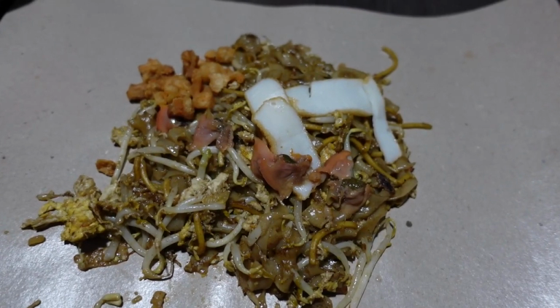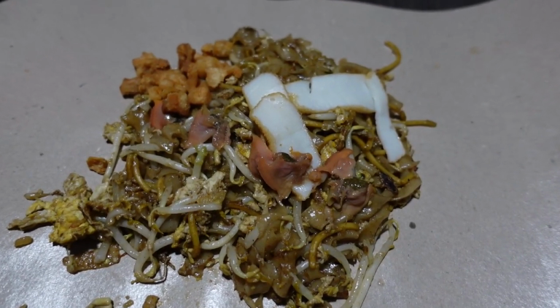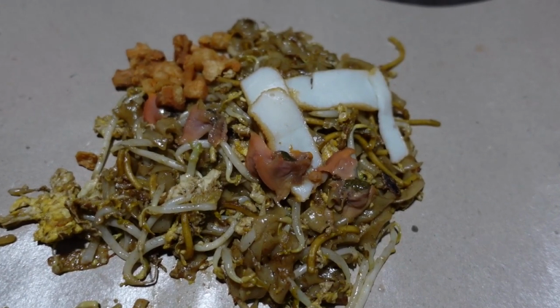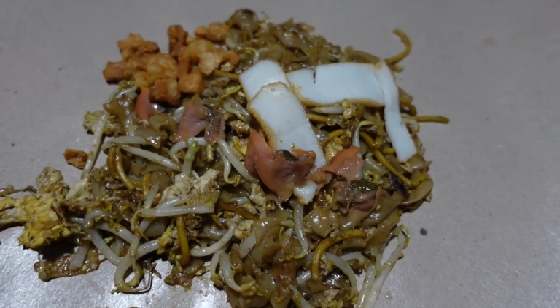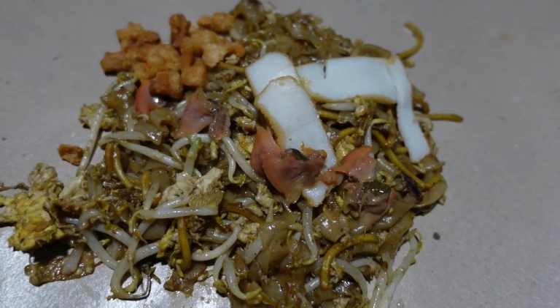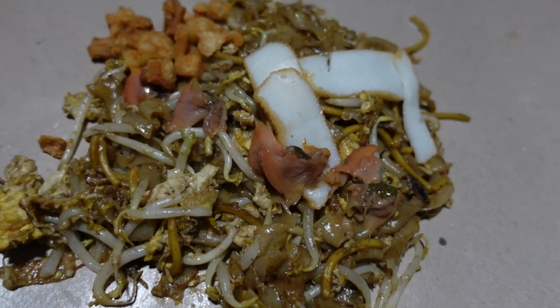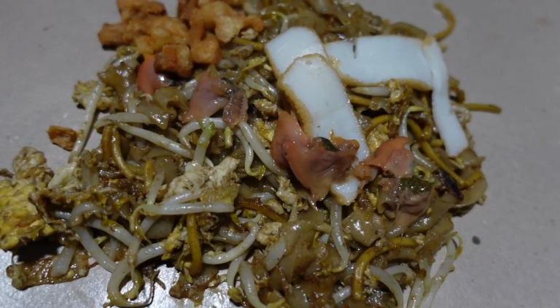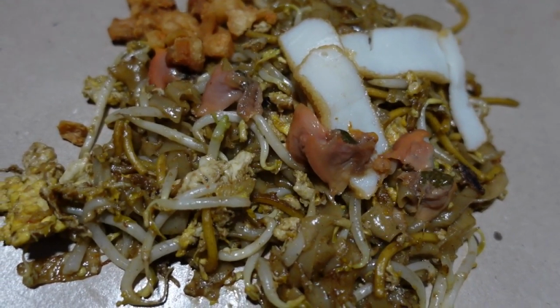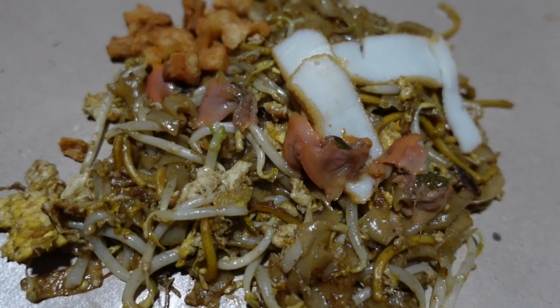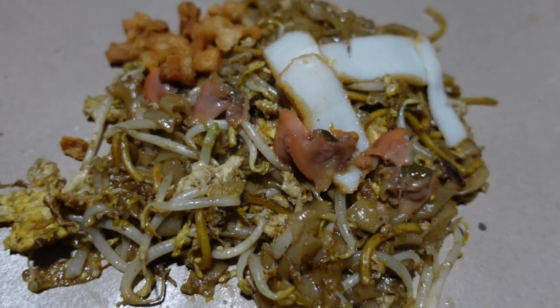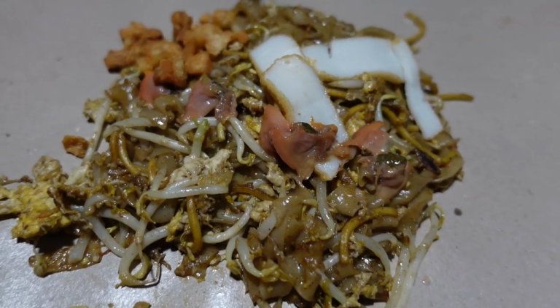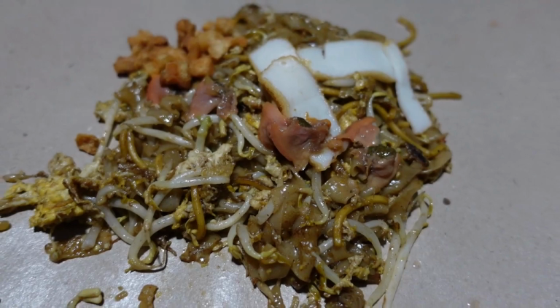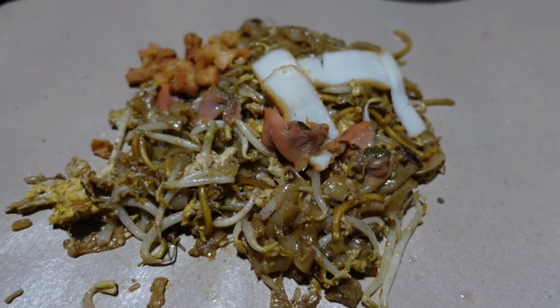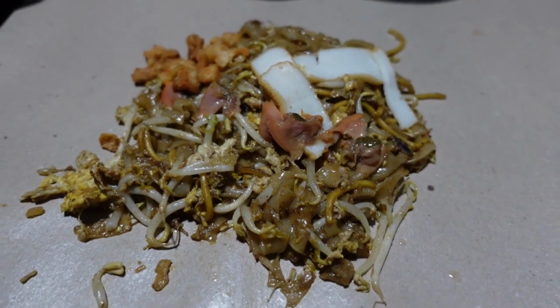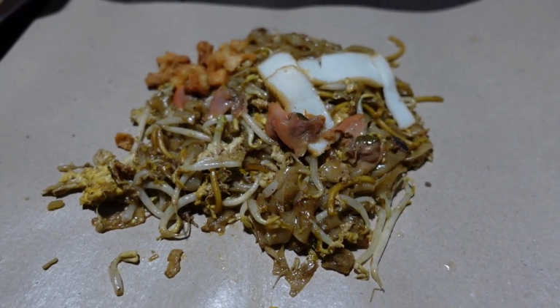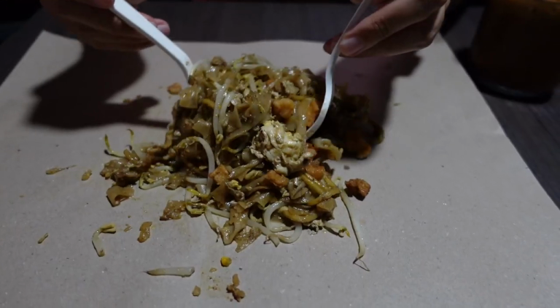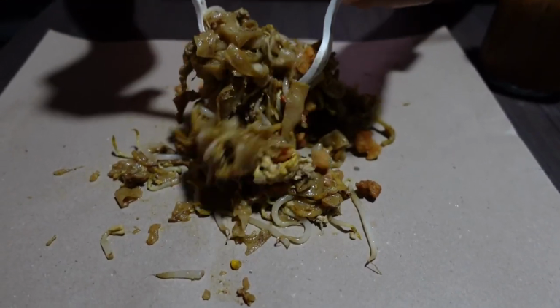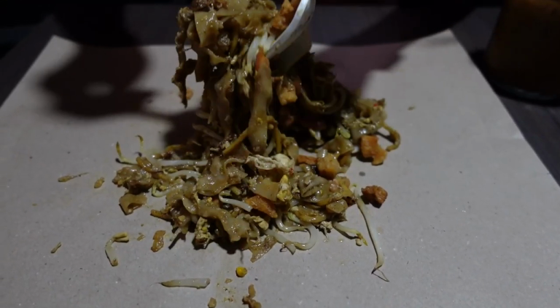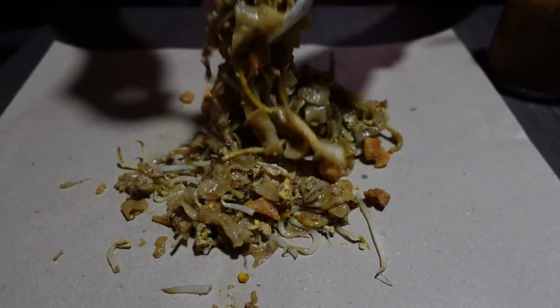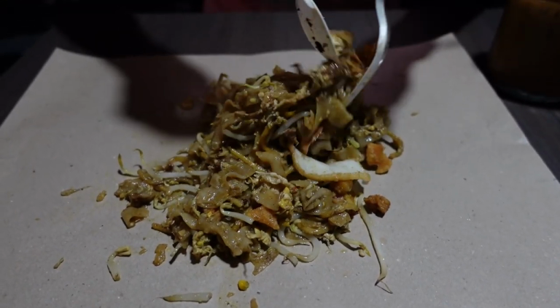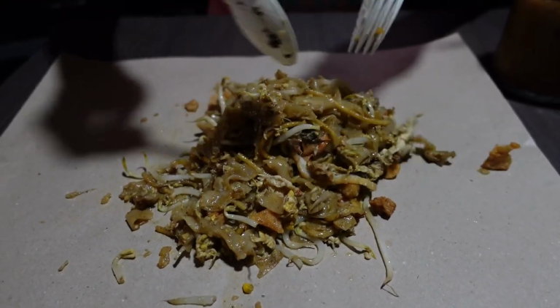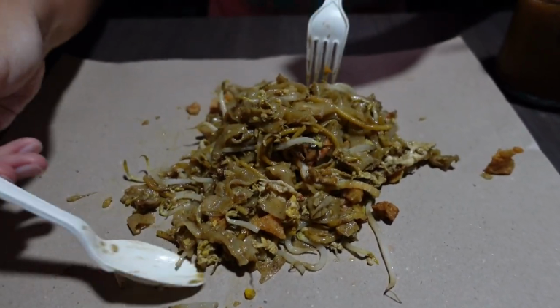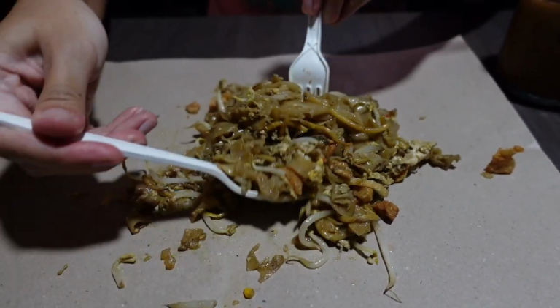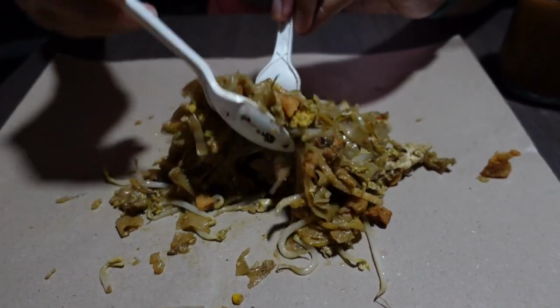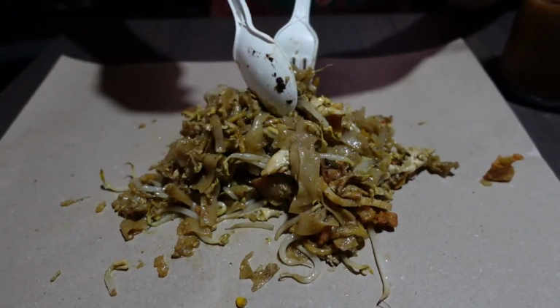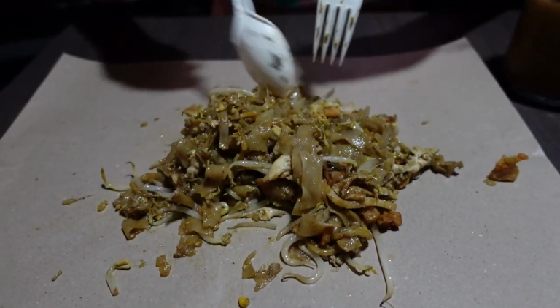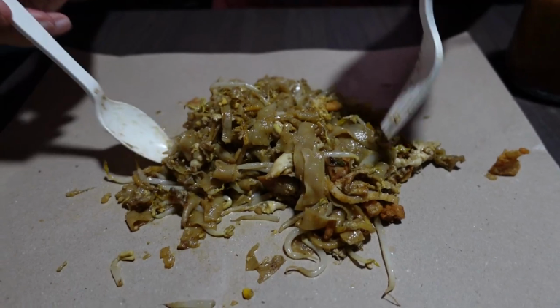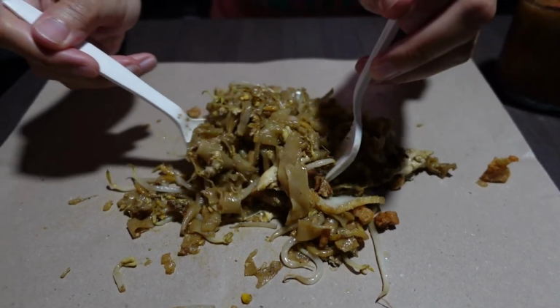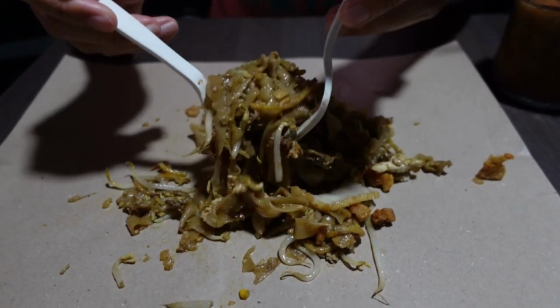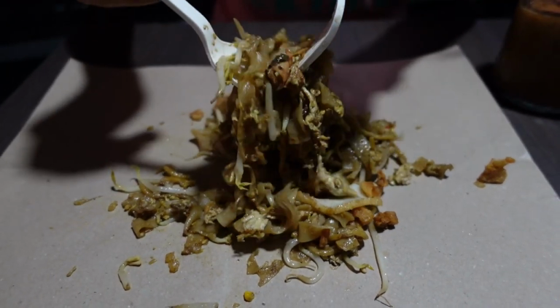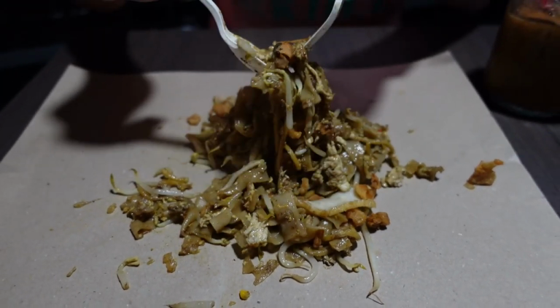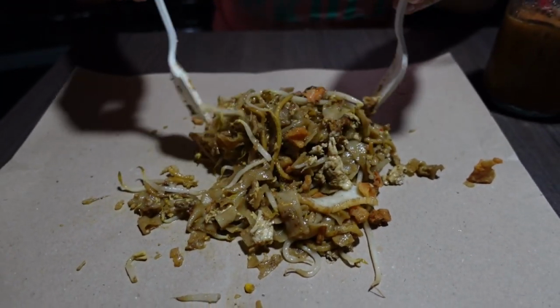When our Char Kway Teow came, I thought we would be too full to finish it, but there was so much wok hei — like the fragrance in there — that we just finished everything.